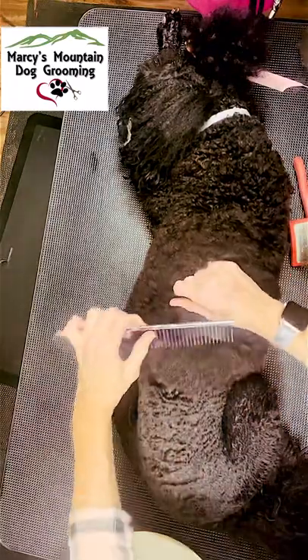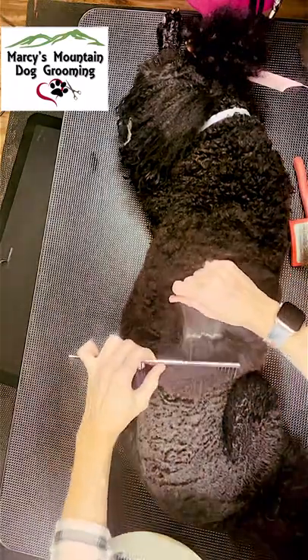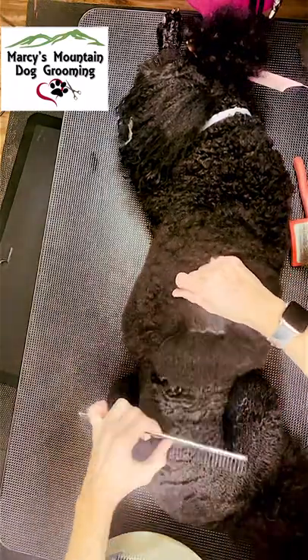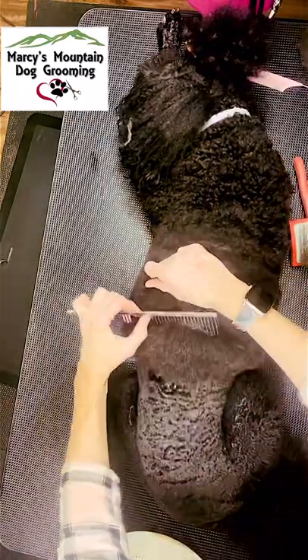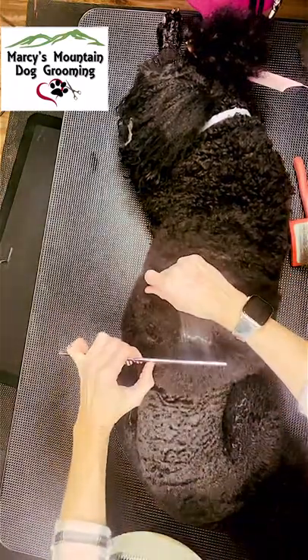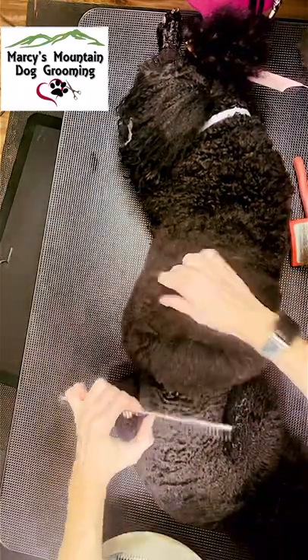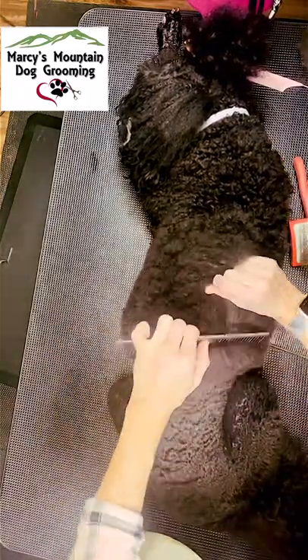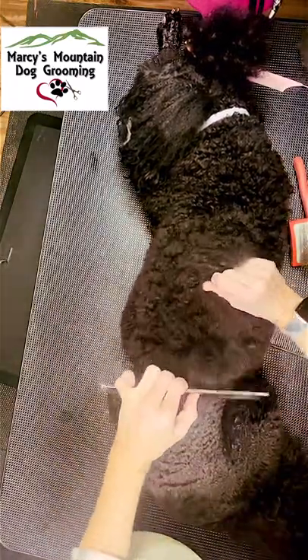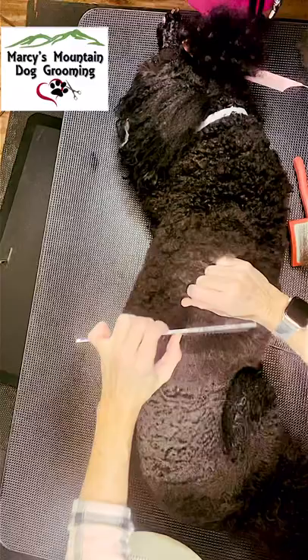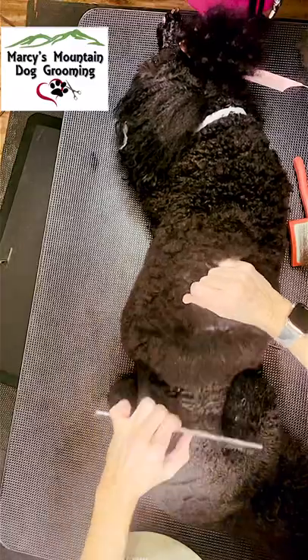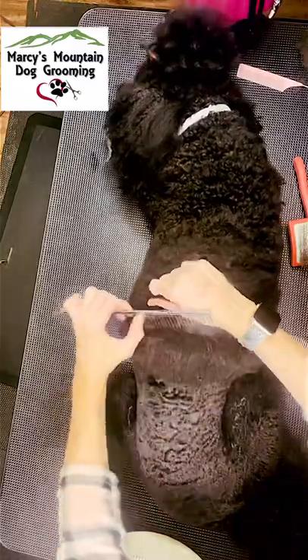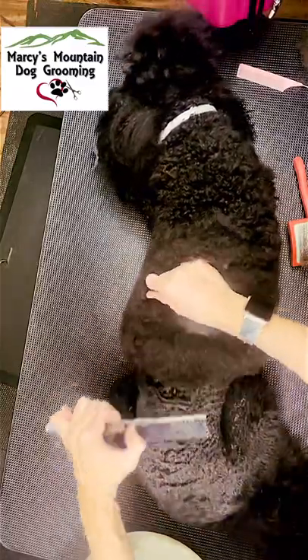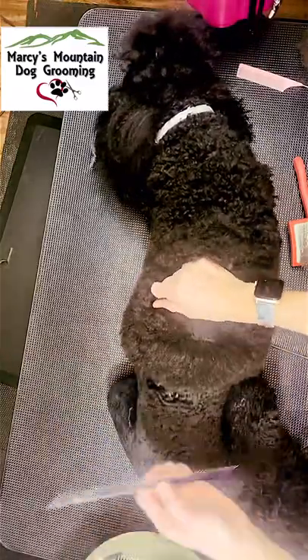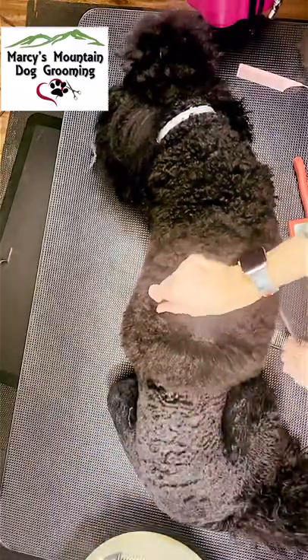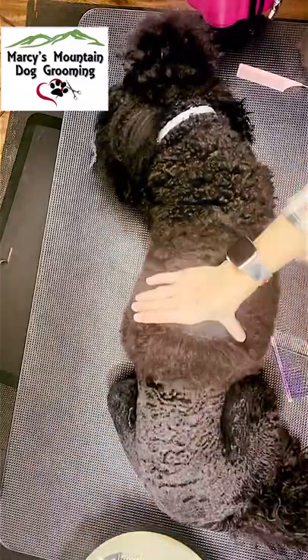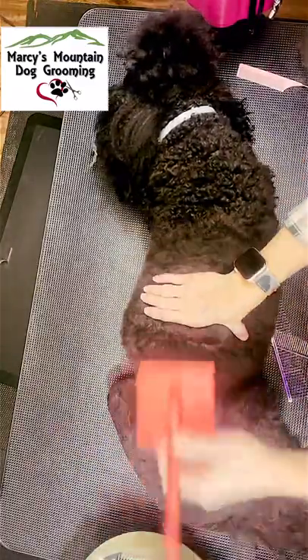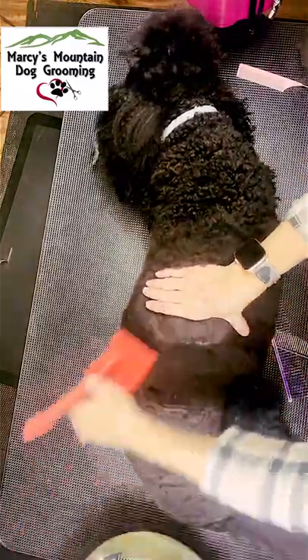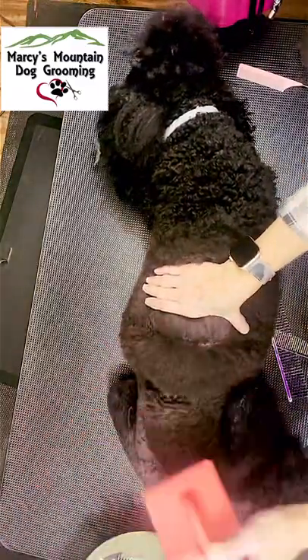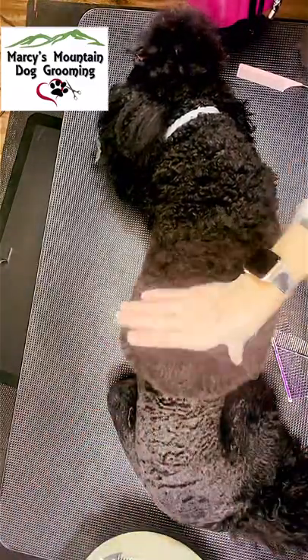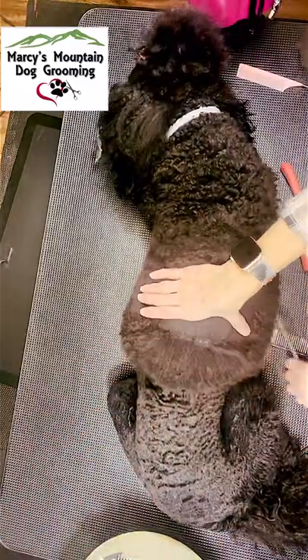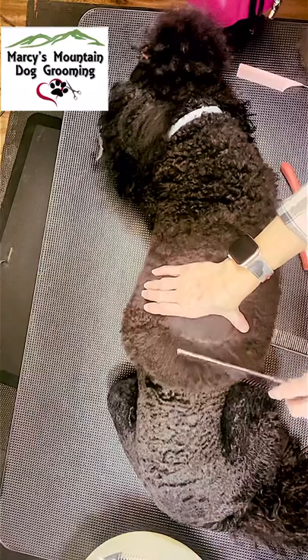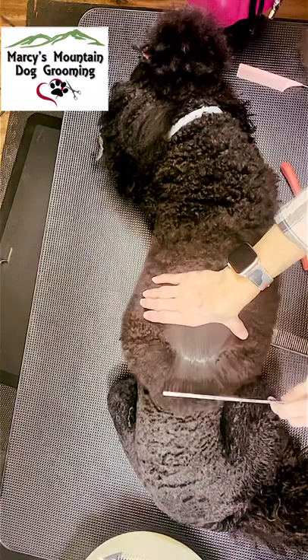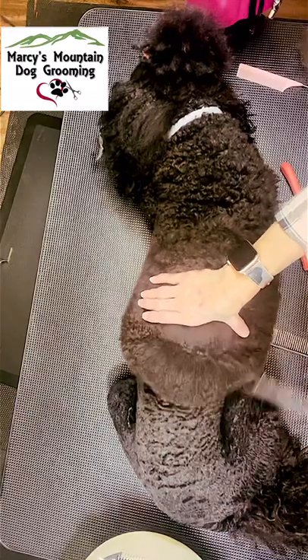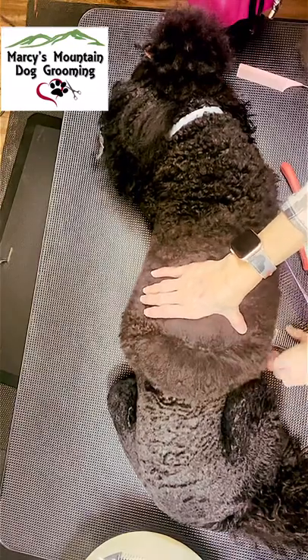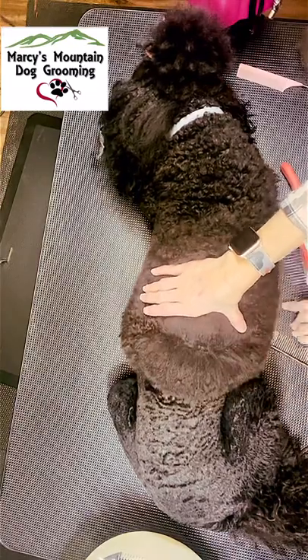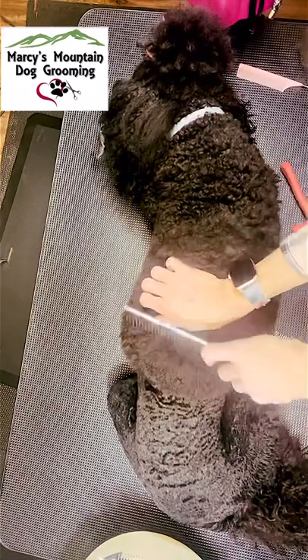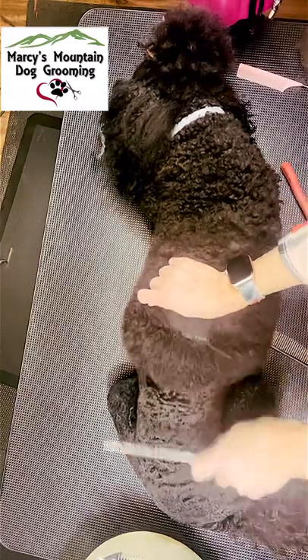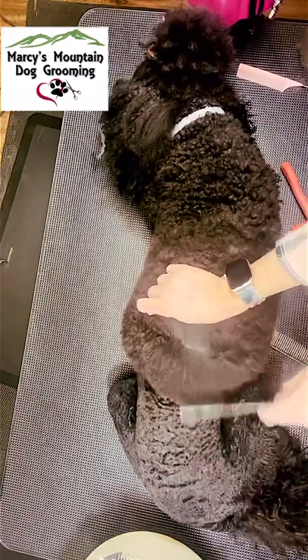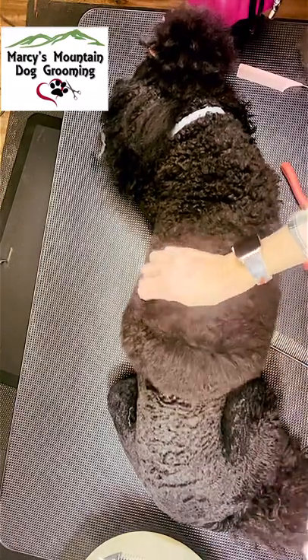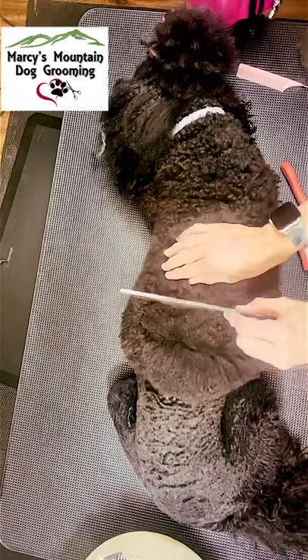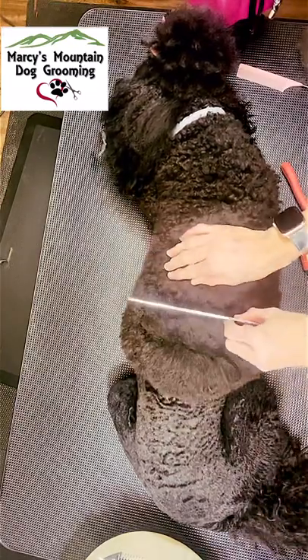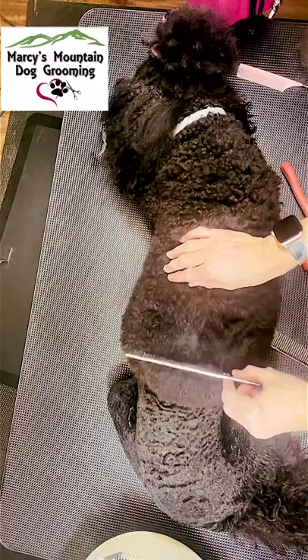I then use my comb to see if there are any tangles — I do feel some; that comb is snagging. So I take my brush and brush again, then check my work. The comb moves freely, so now I can move on to the next section.